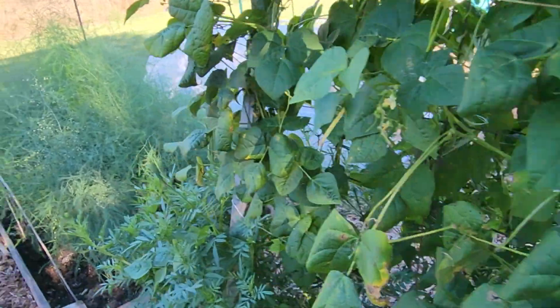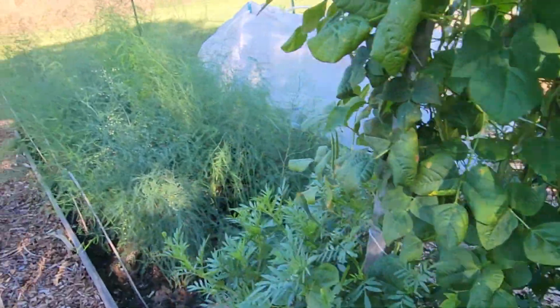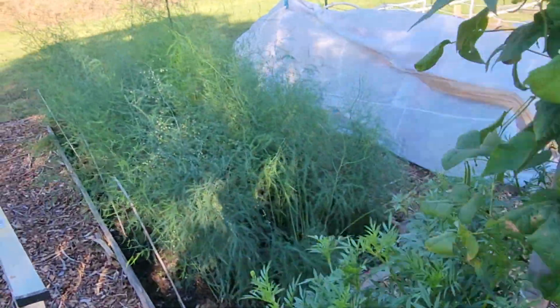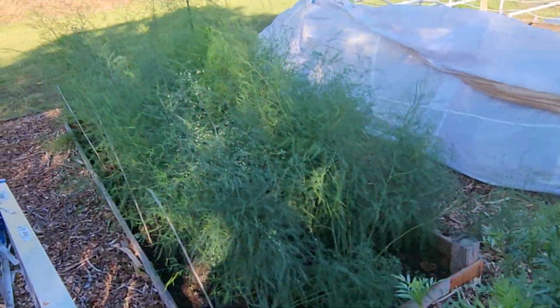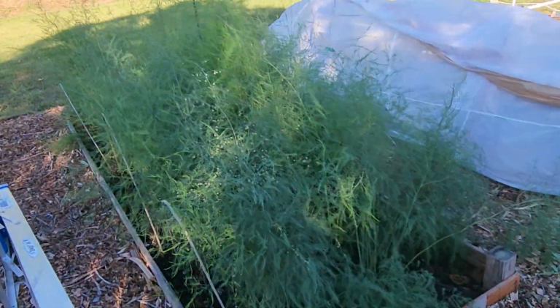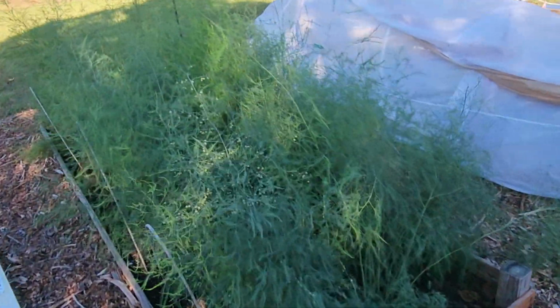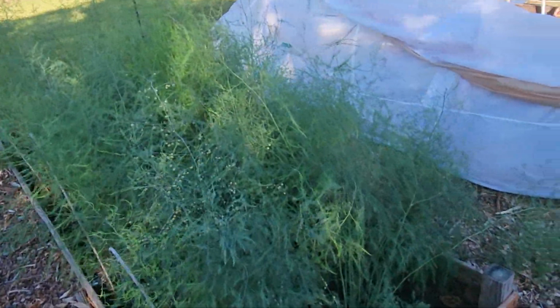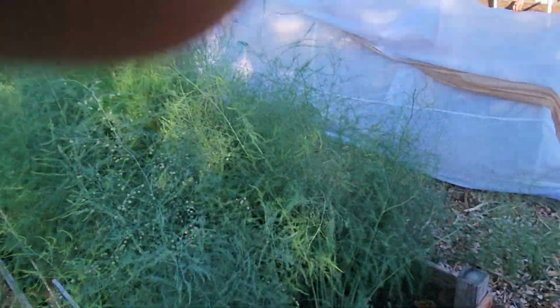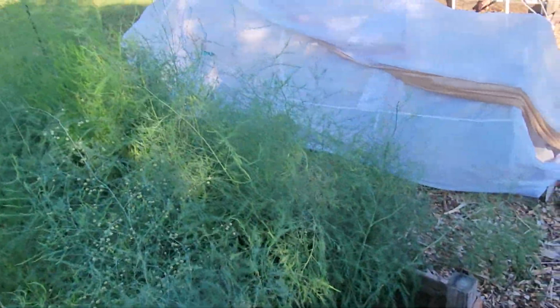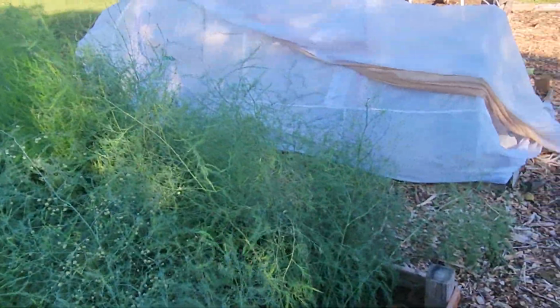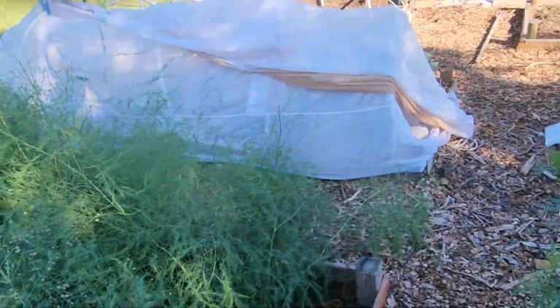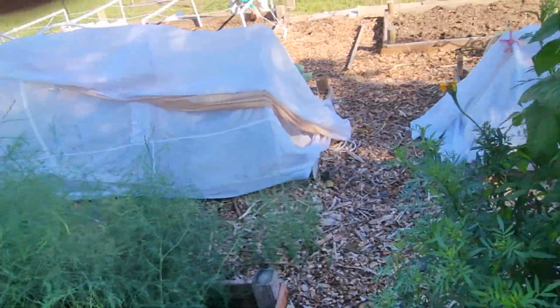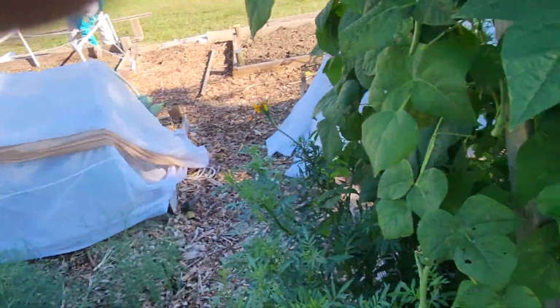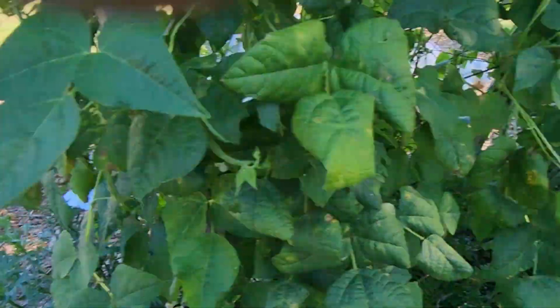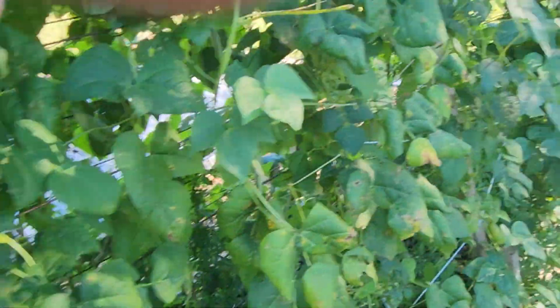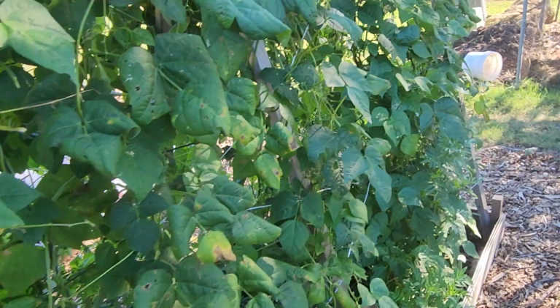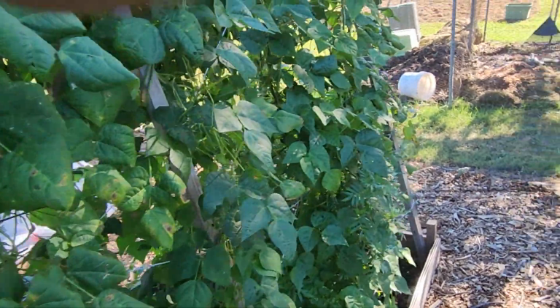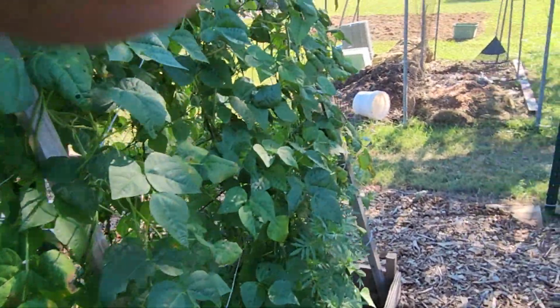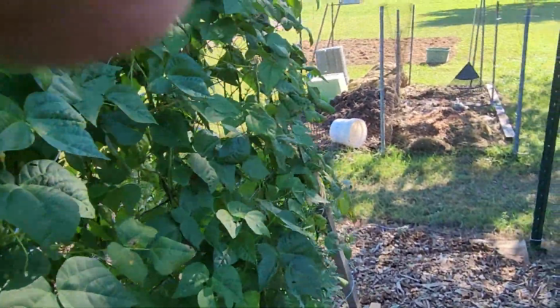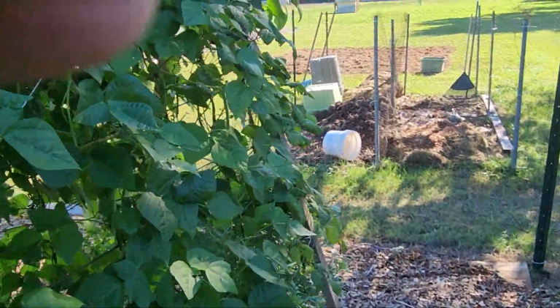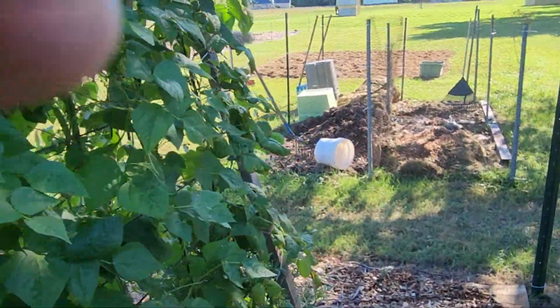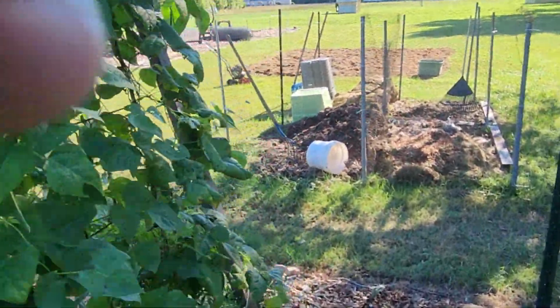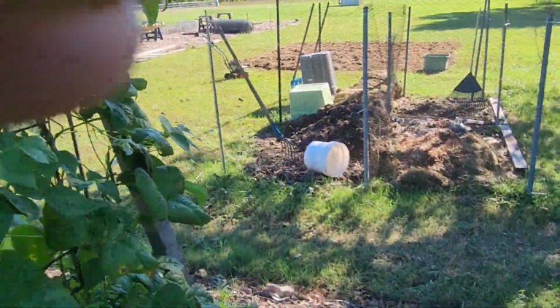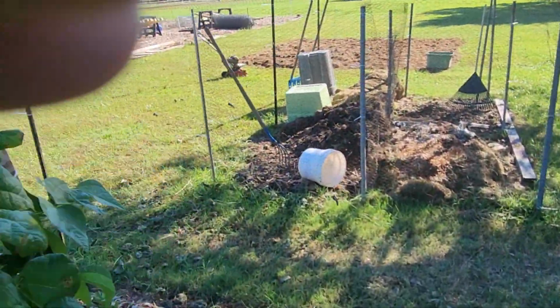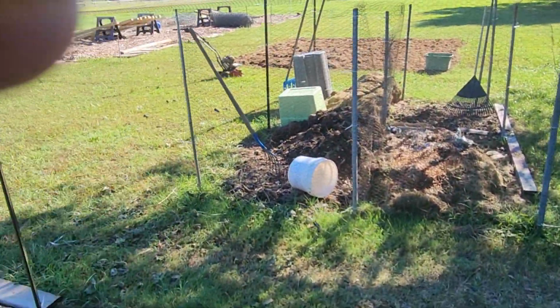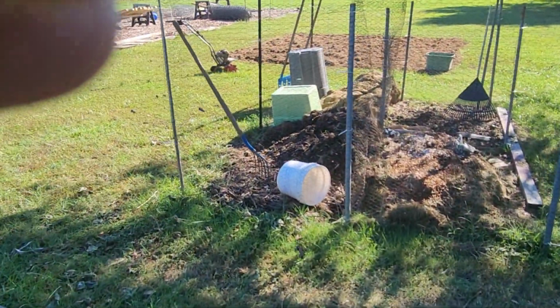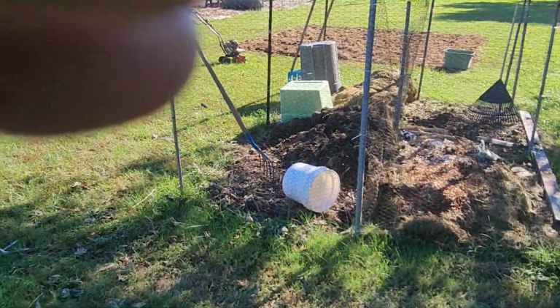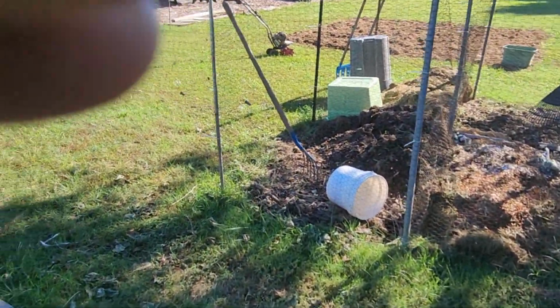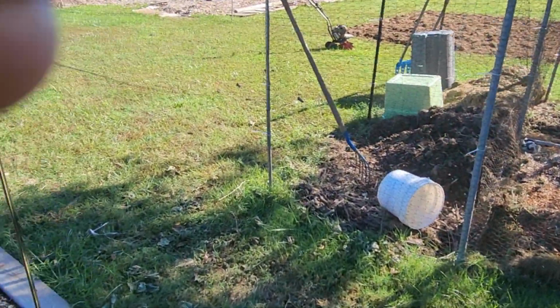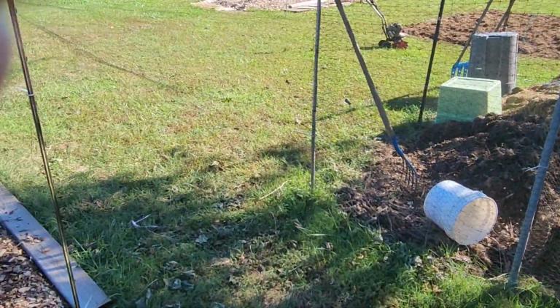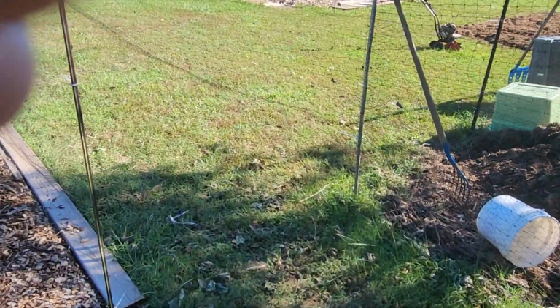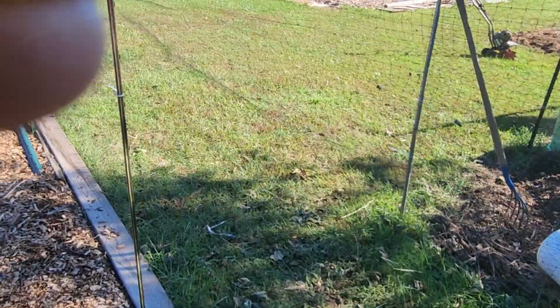And then this is our asparagus. Anyhow, we're ready to plant the cover crop. I'm going to sign off now — it's Charlie and Teresa. Thank you very much.